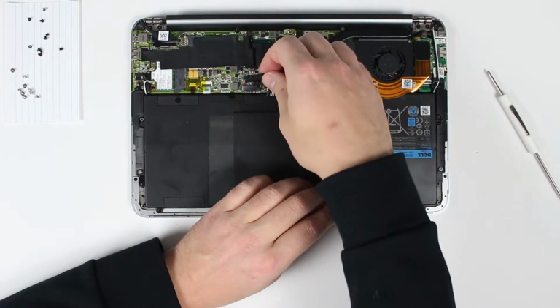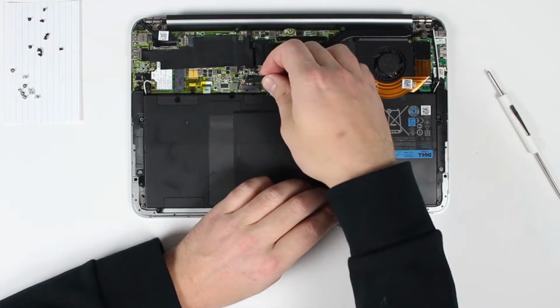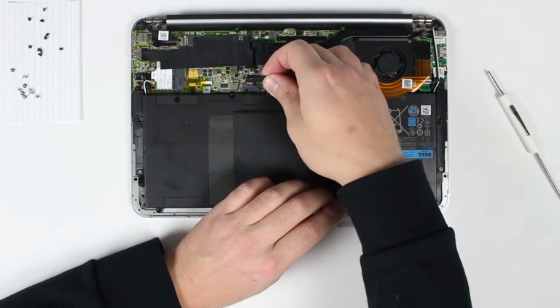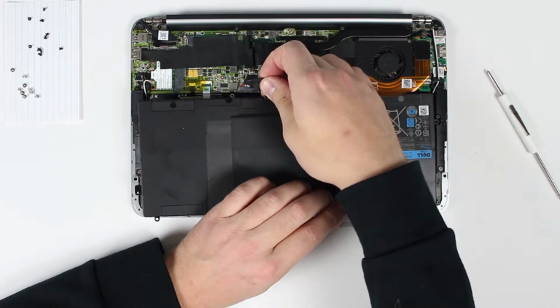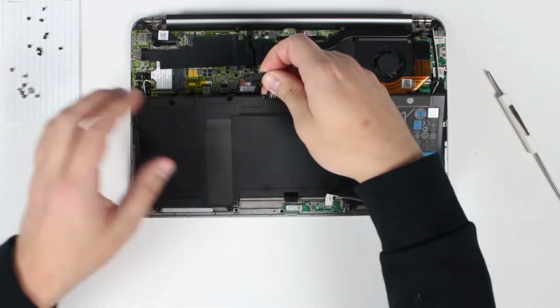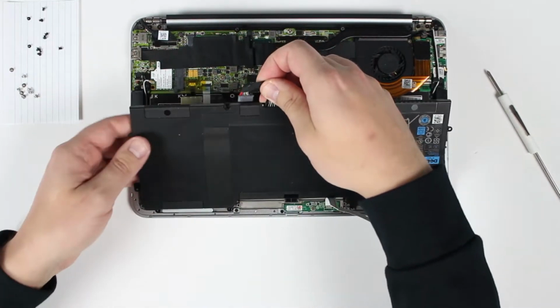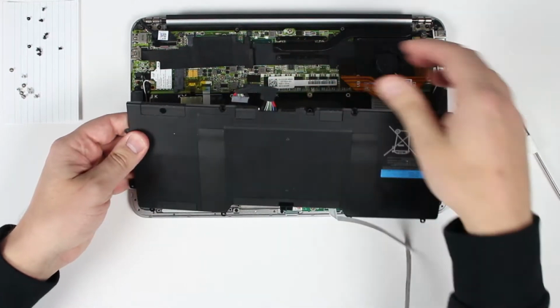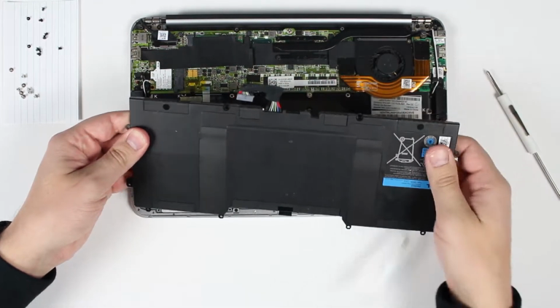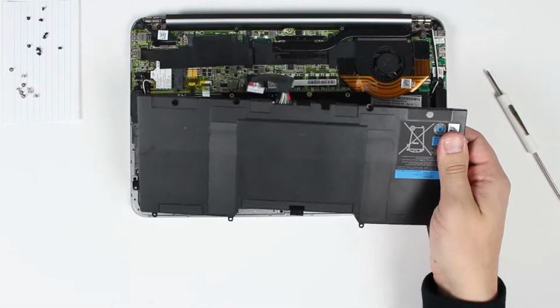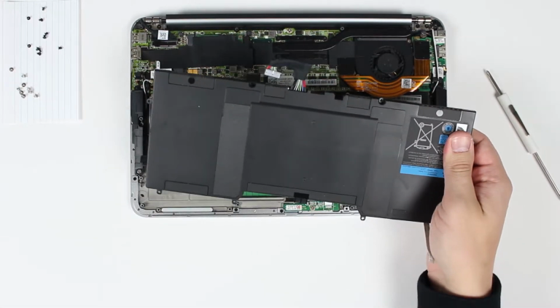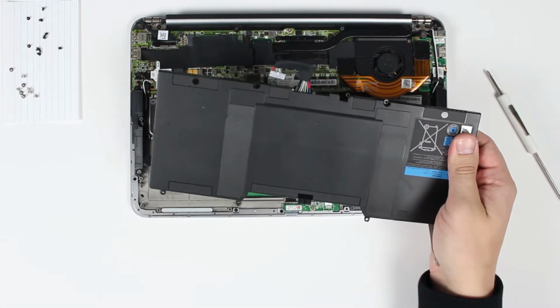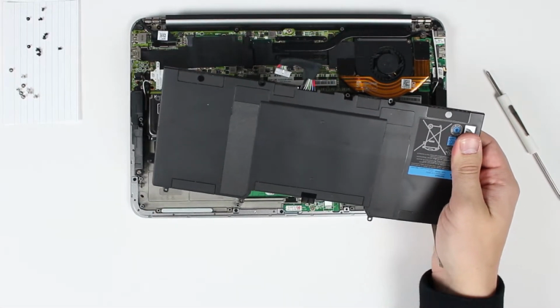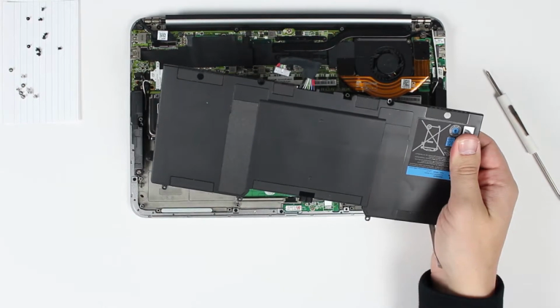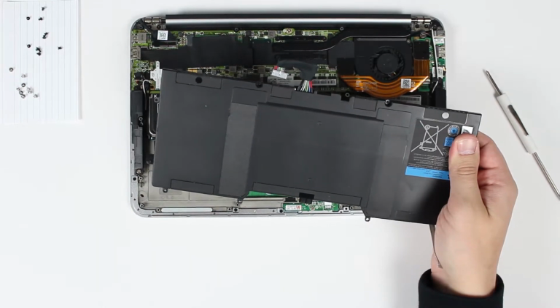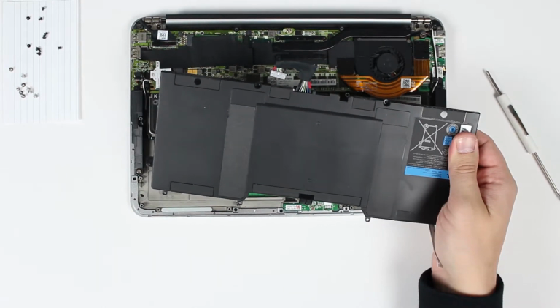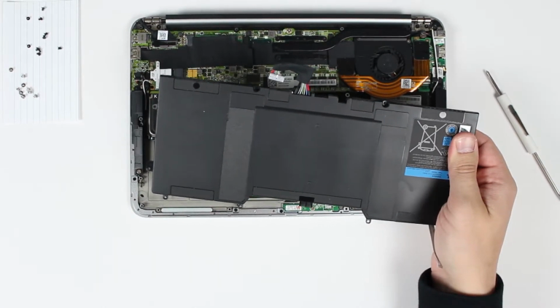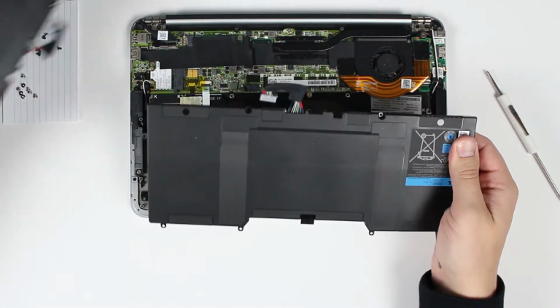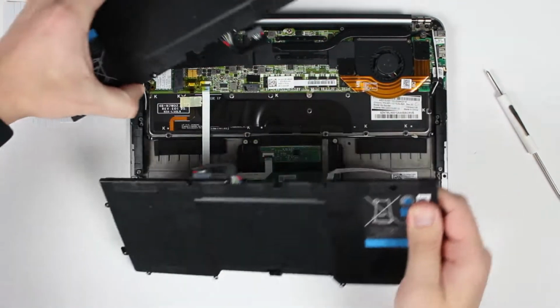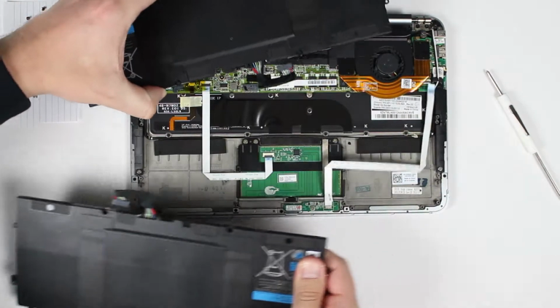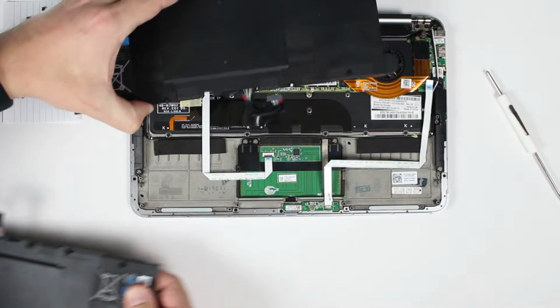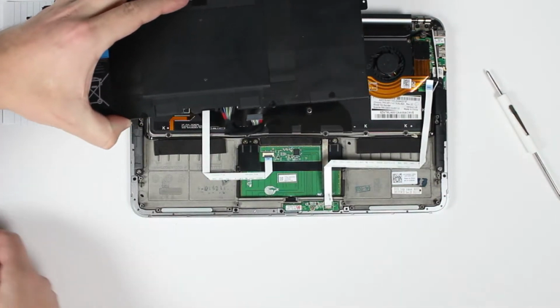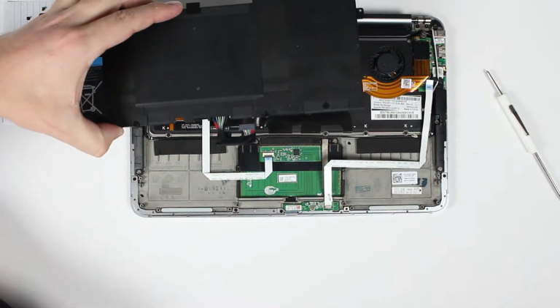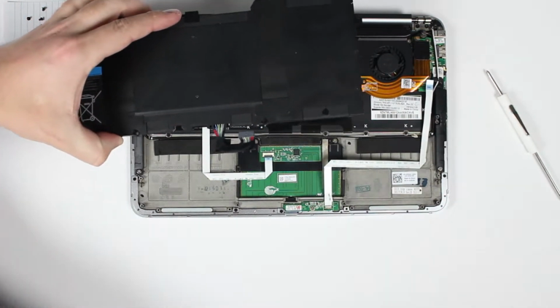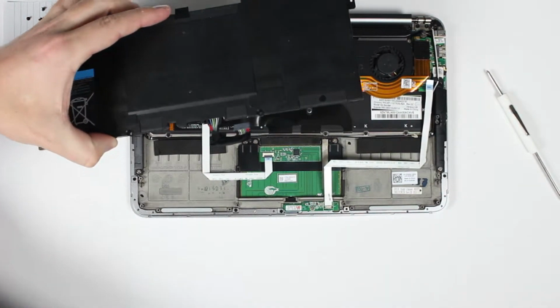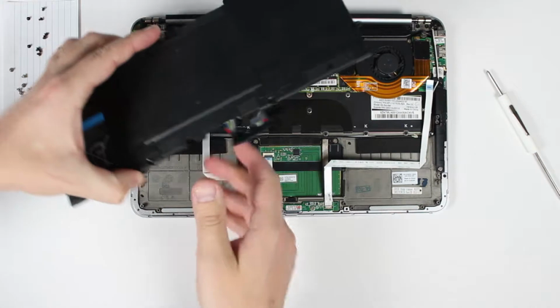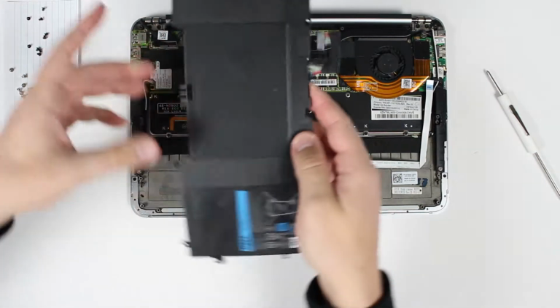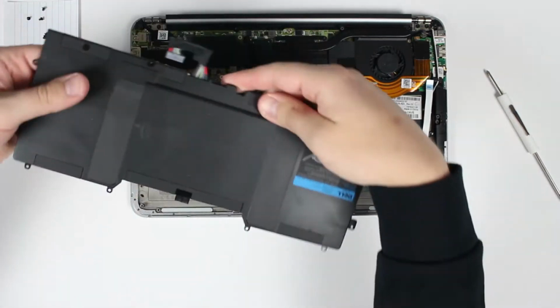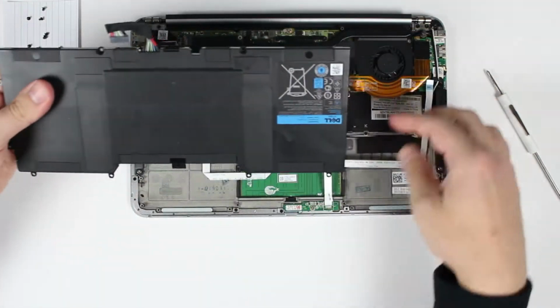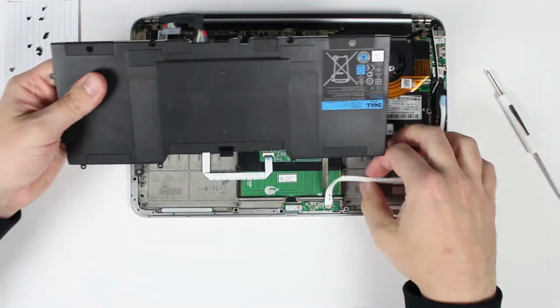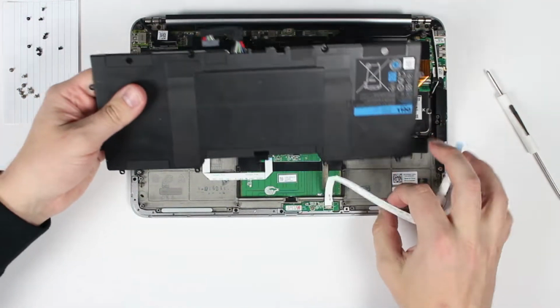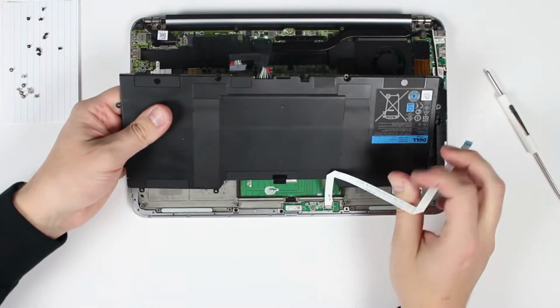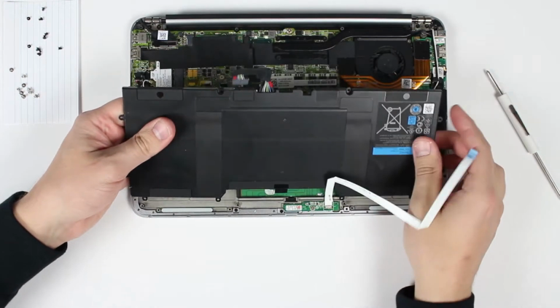And now you can remove the battery. Put your replacement battery in place.